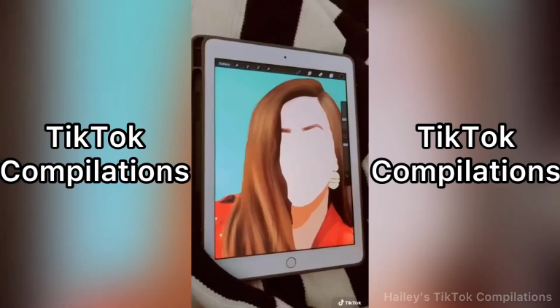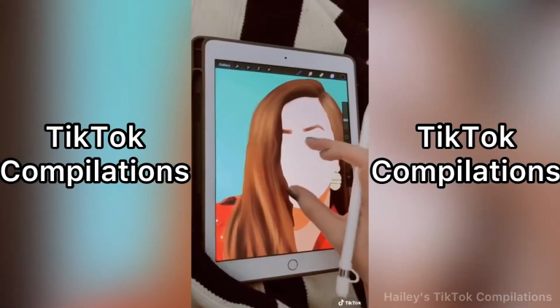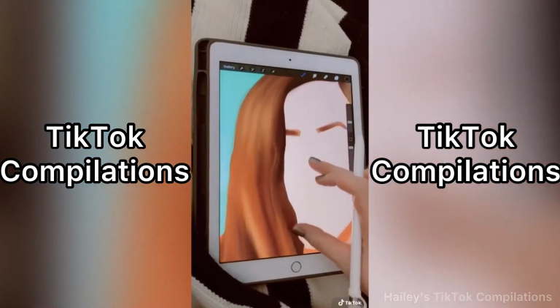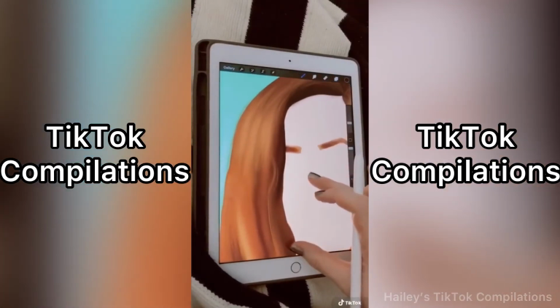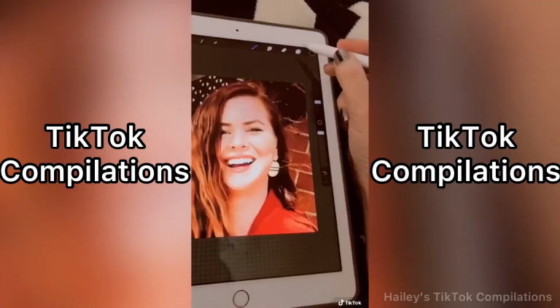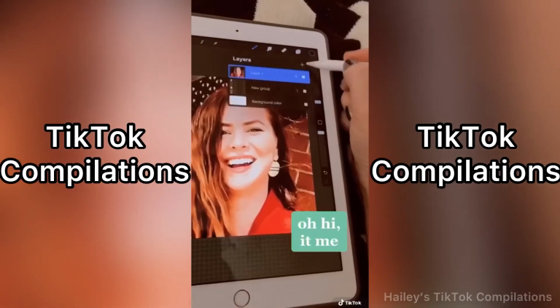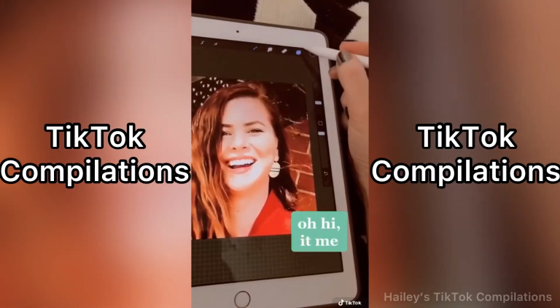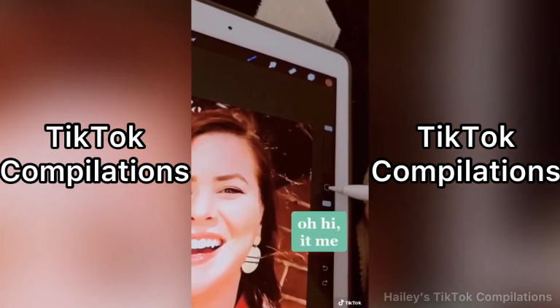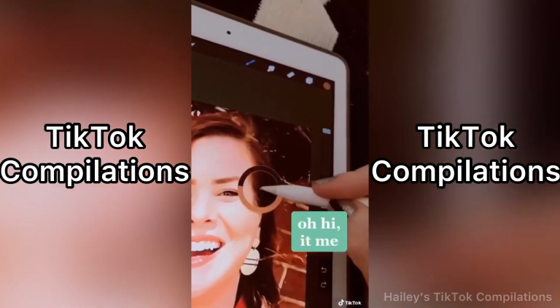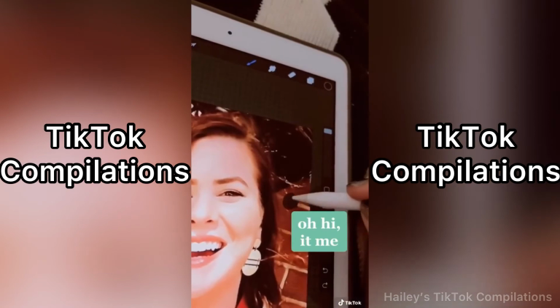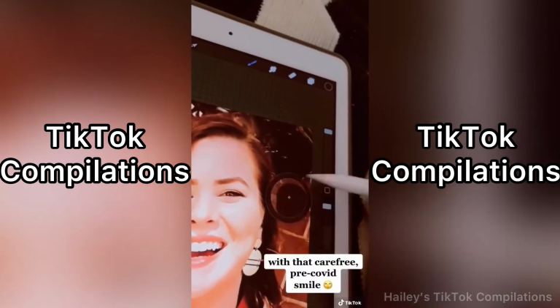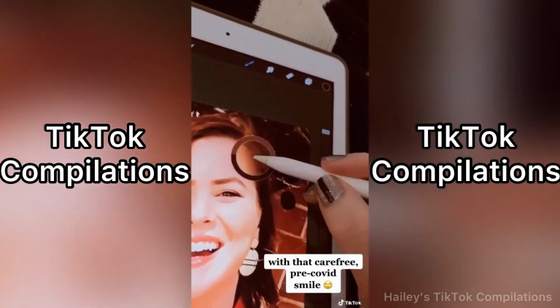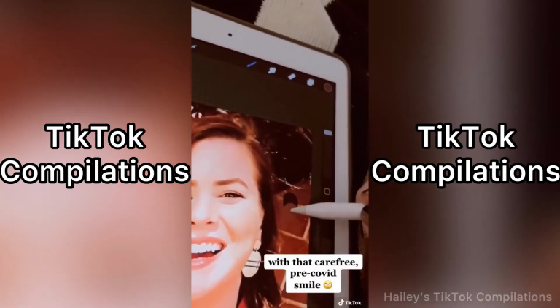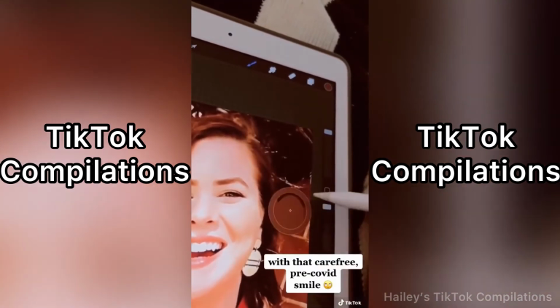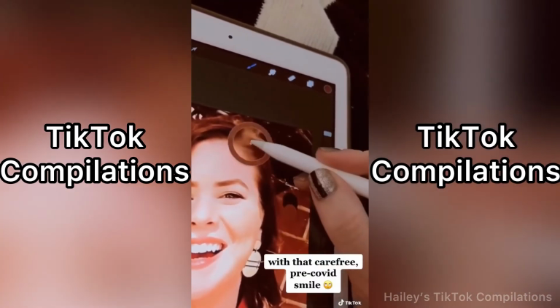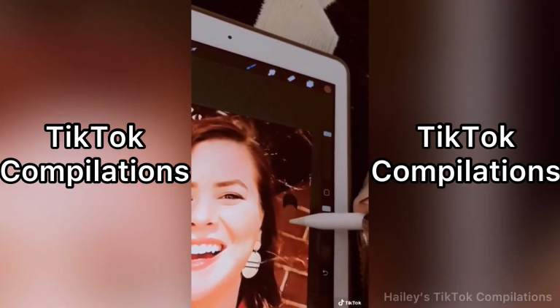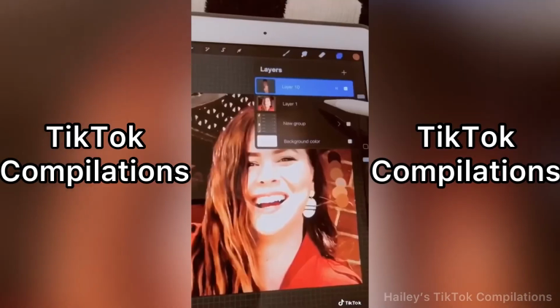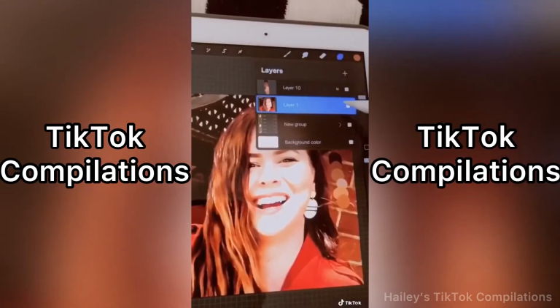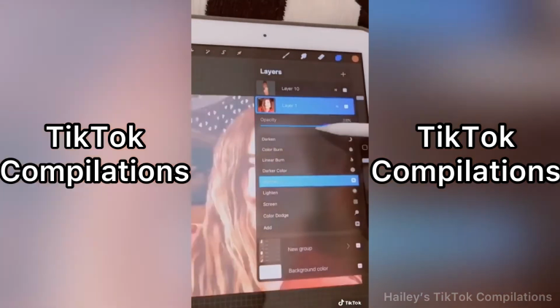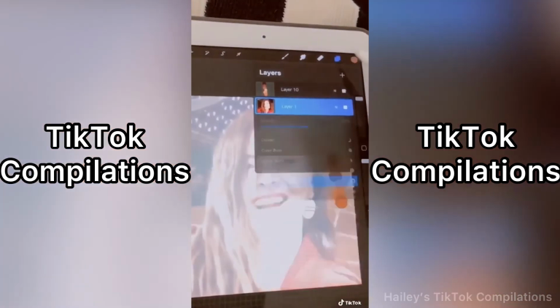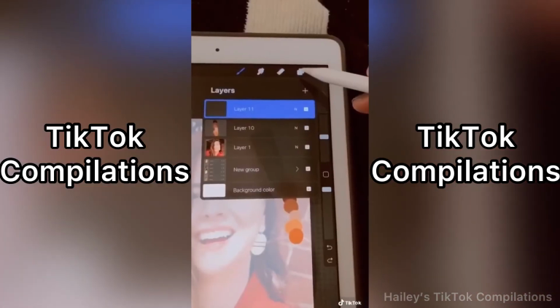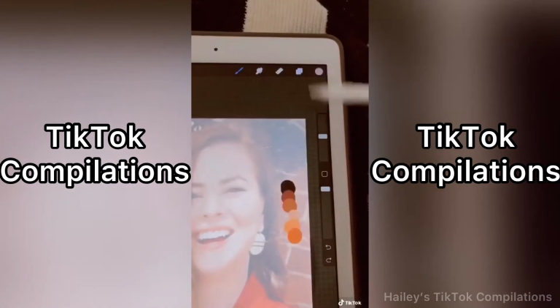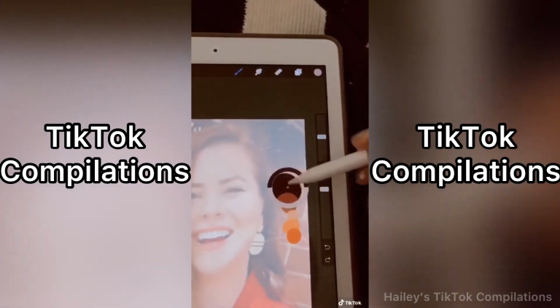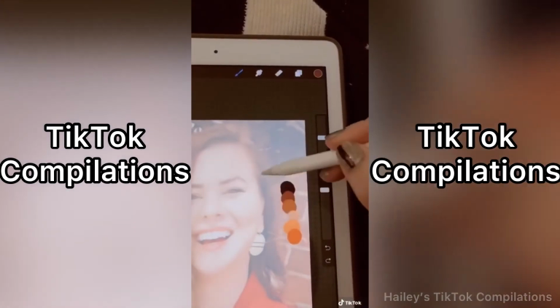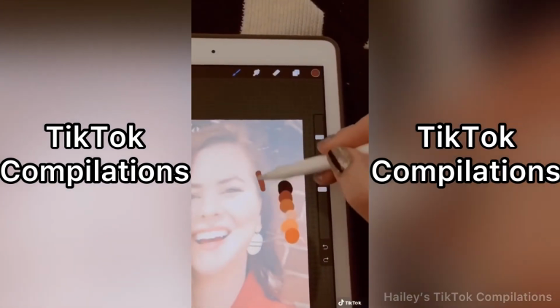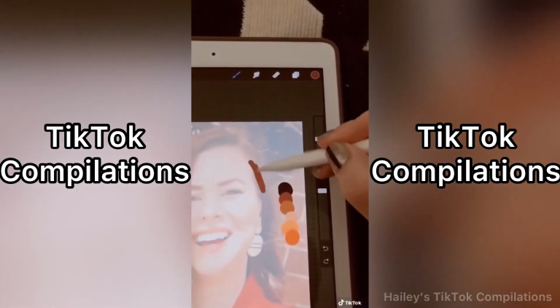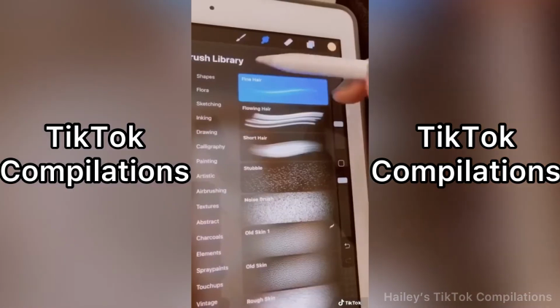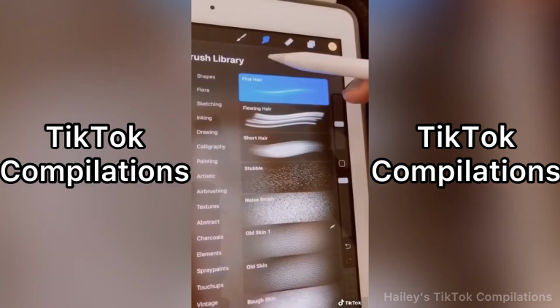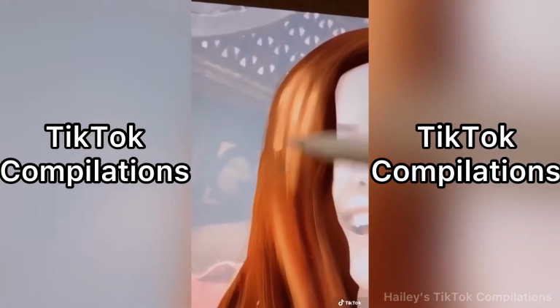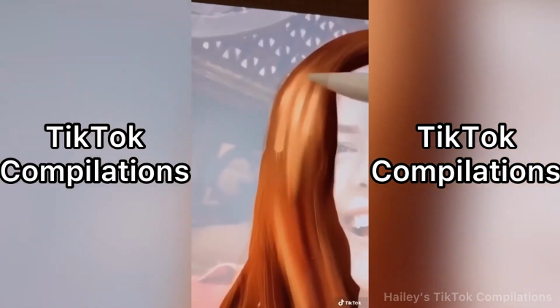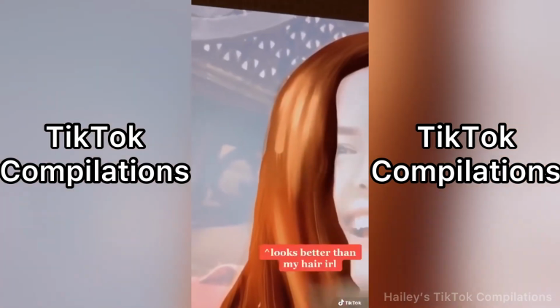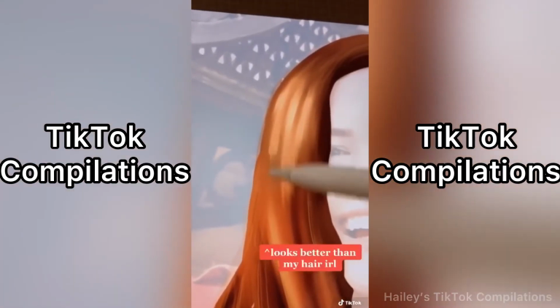Here's a Procreate pro tip for drawing realistic hair. Sample the low lights, mid-tones, and highlights to create a quick palette. Then turn the opacity down on the original image. Color block in the hair with a monoline brush. Then, using the fine hair brush, smudge out the color blocks.